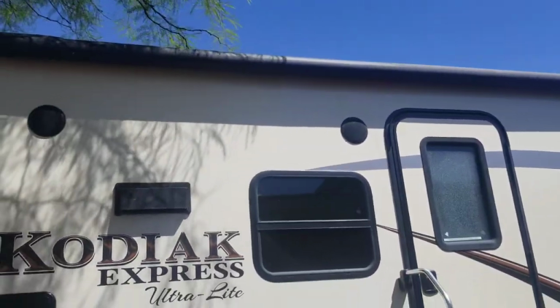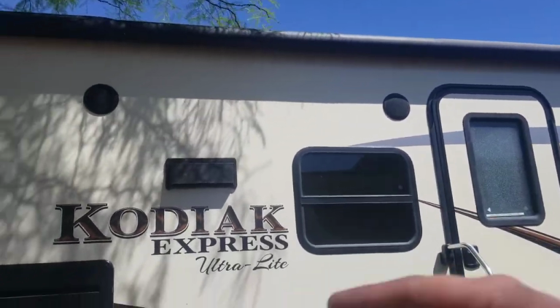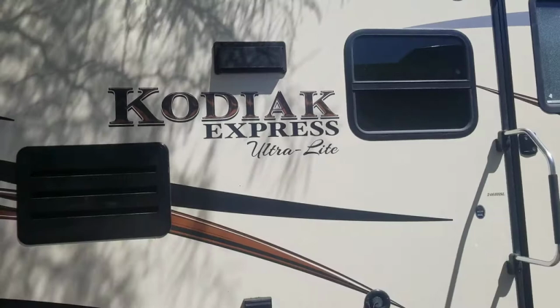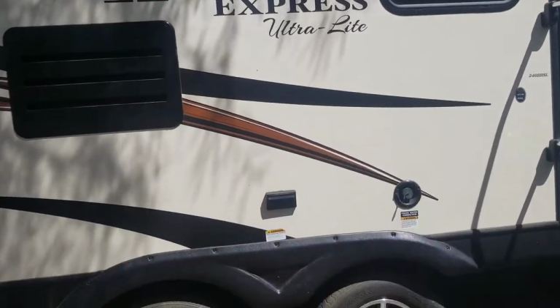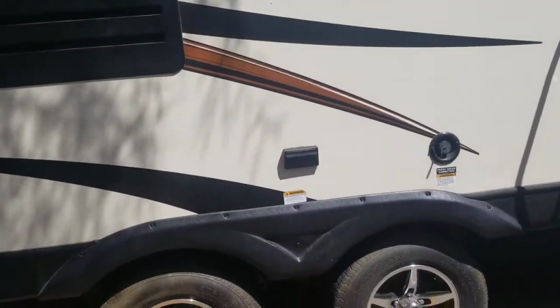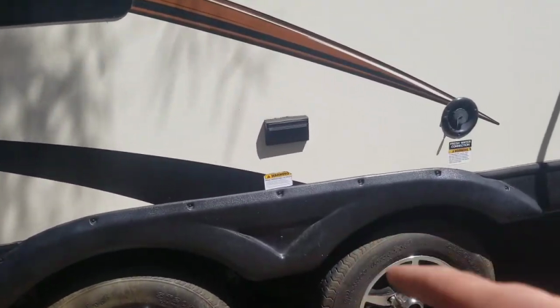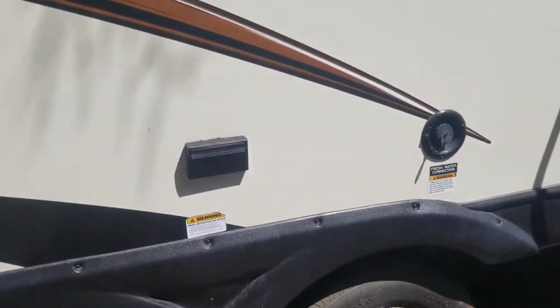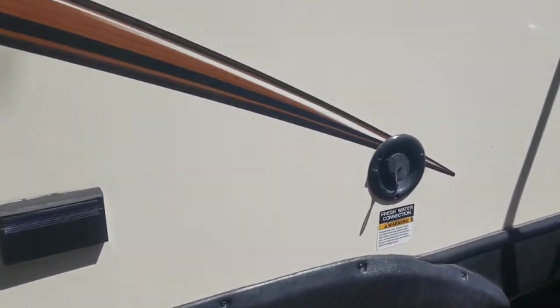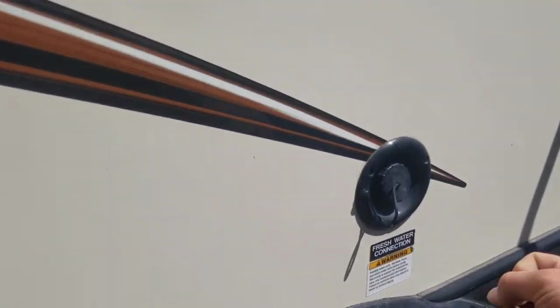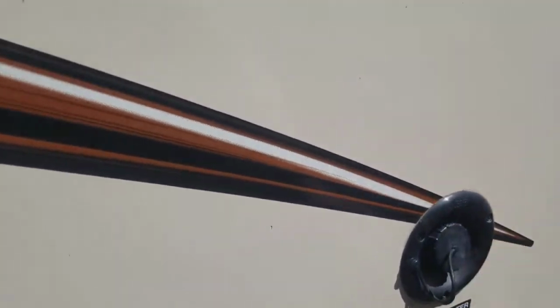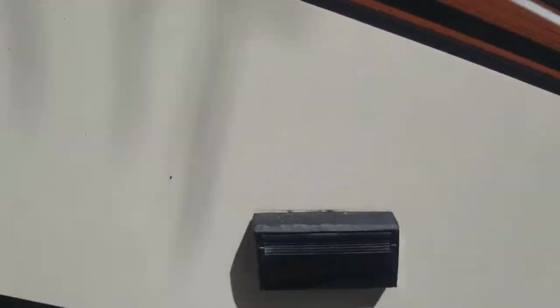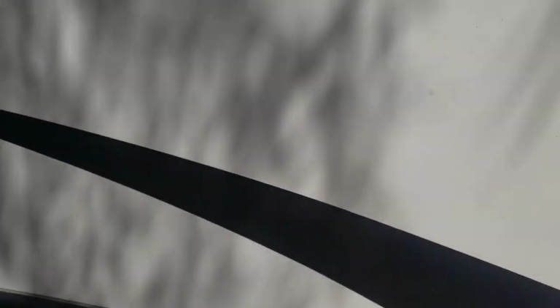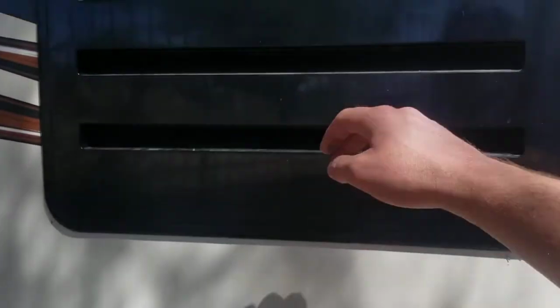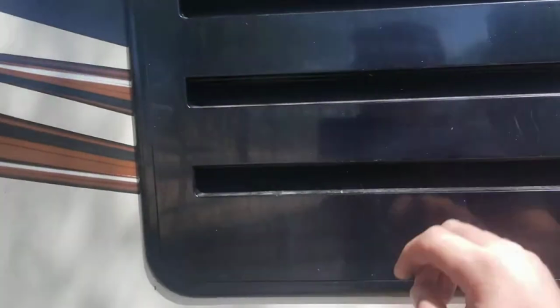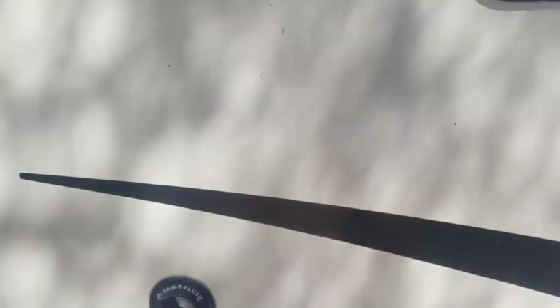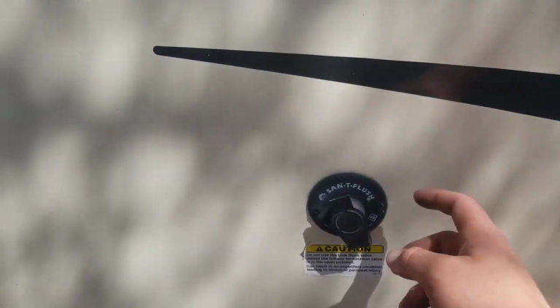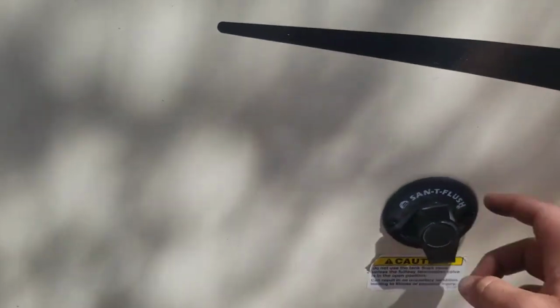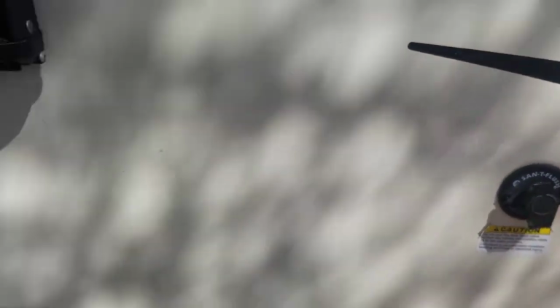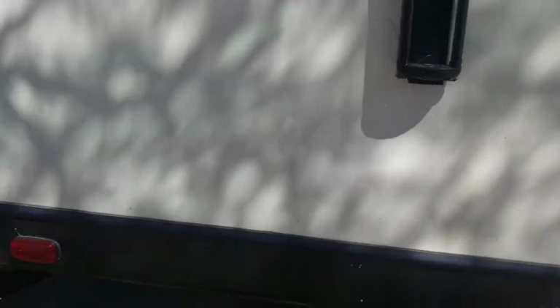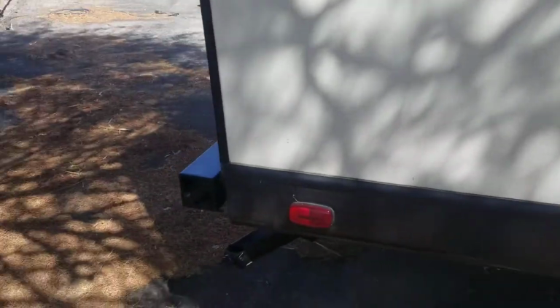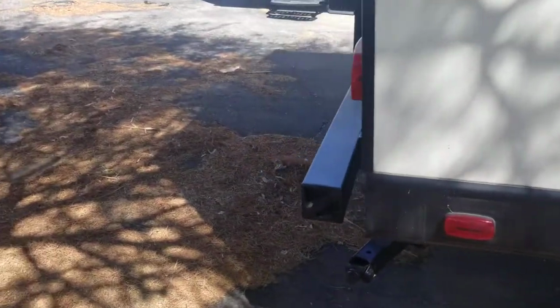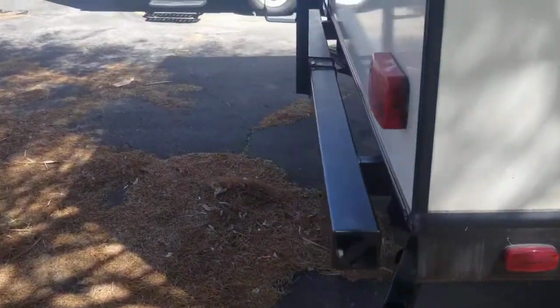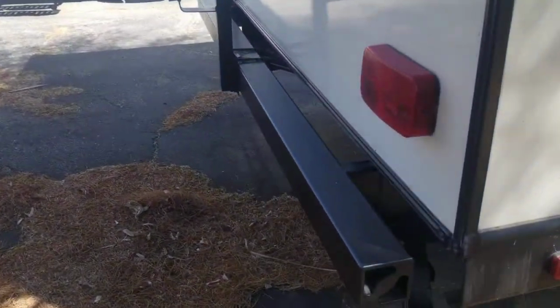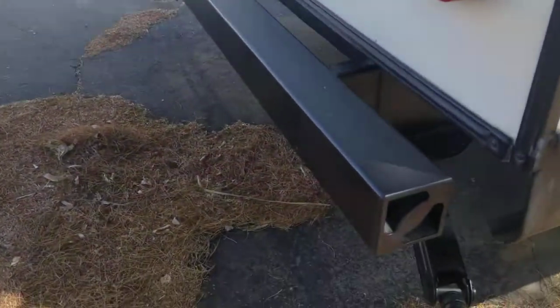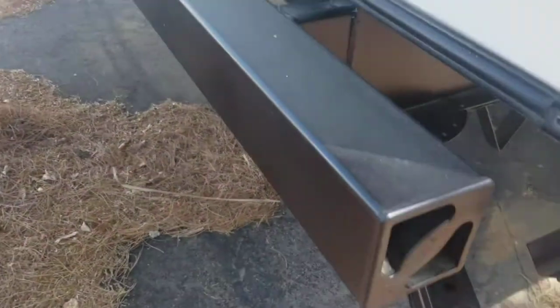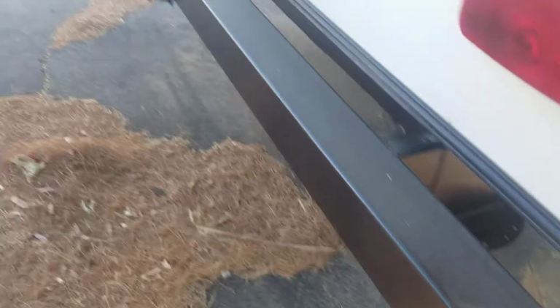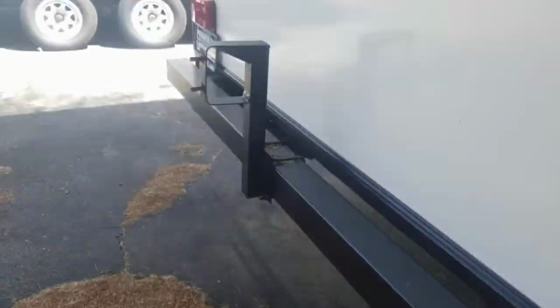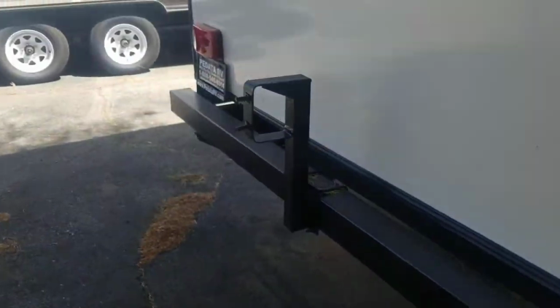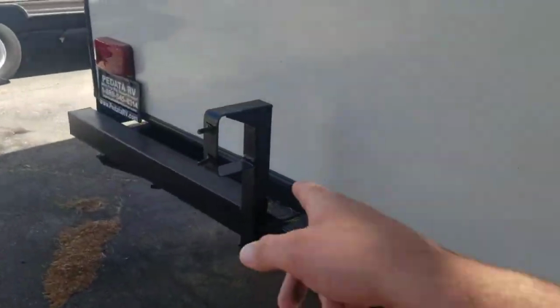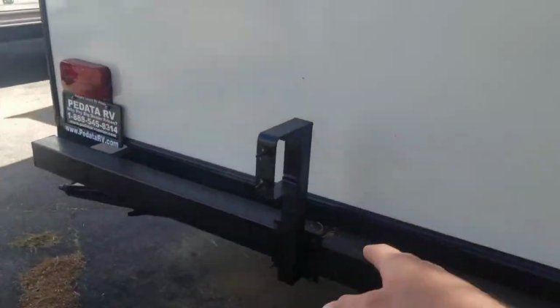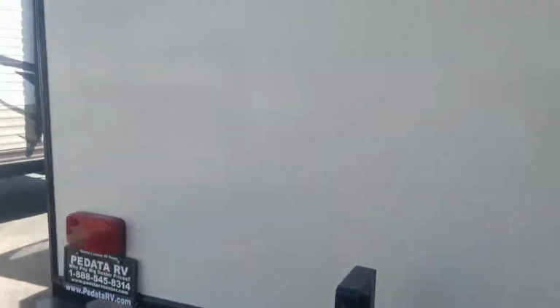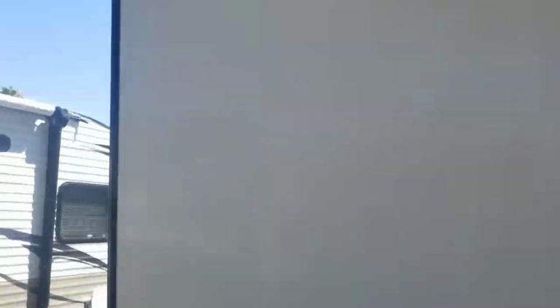Tires on this are original 2015s. There are a couple of outdoor speakers, a power connection, fresh water connection, back of the fridge access, and a sanitization flush right there. A little hole storage under there as well.